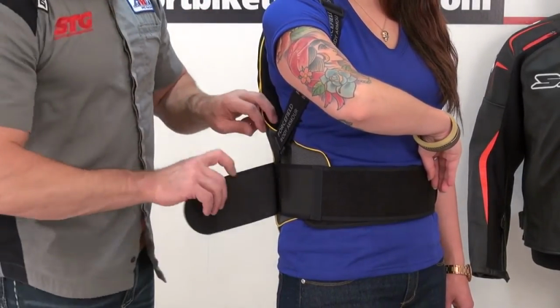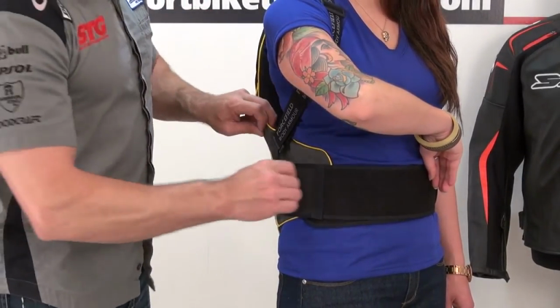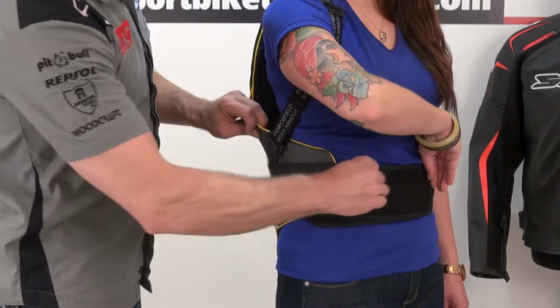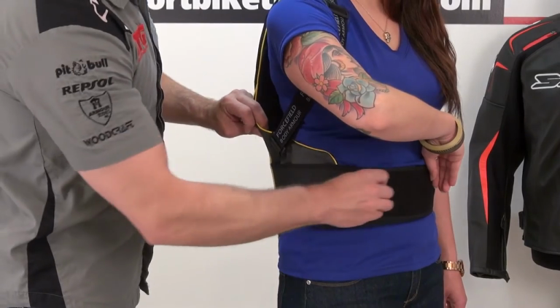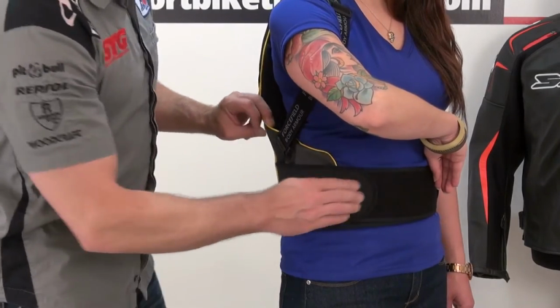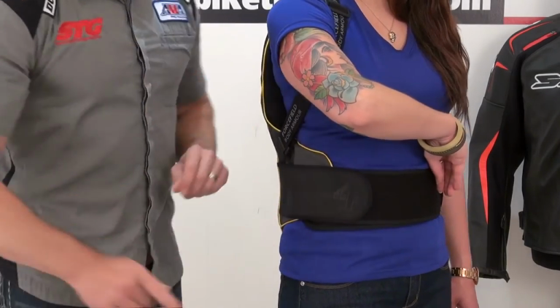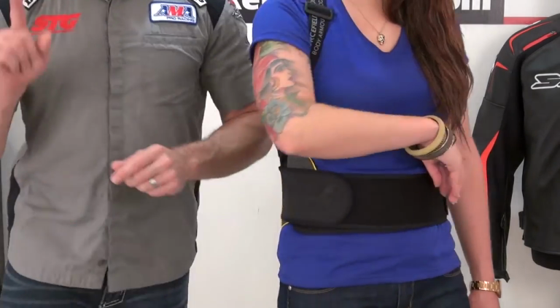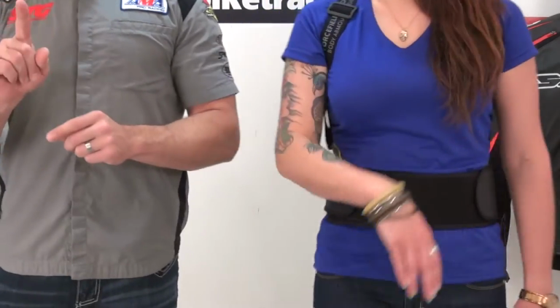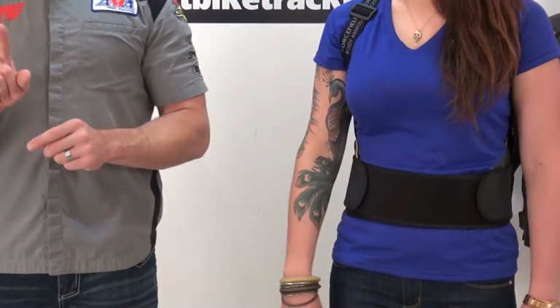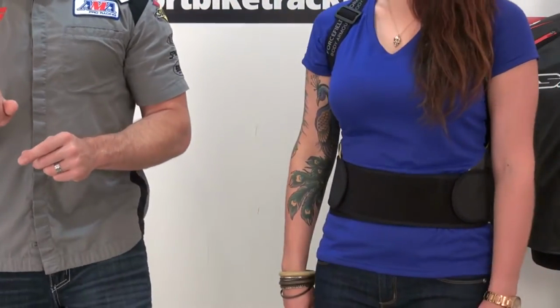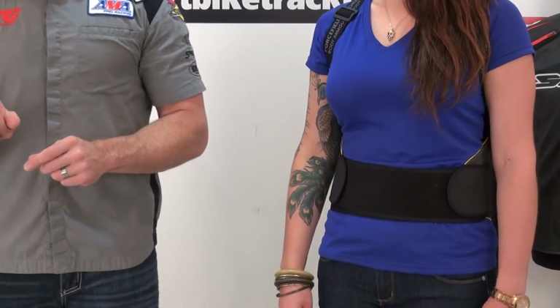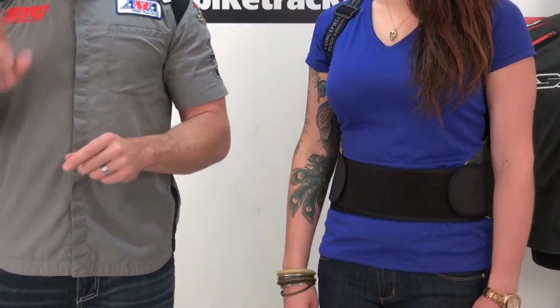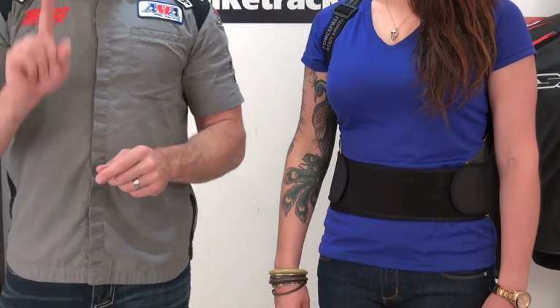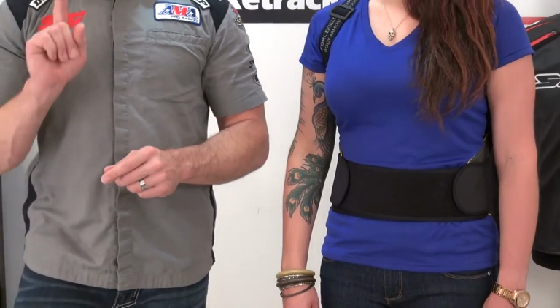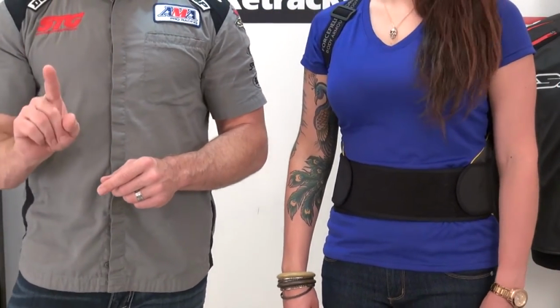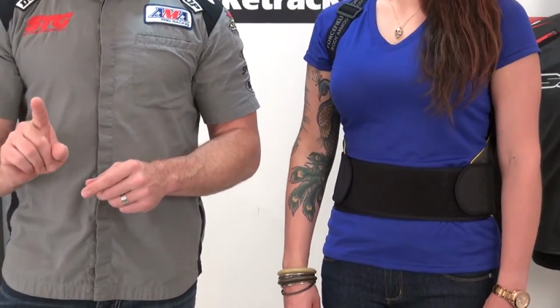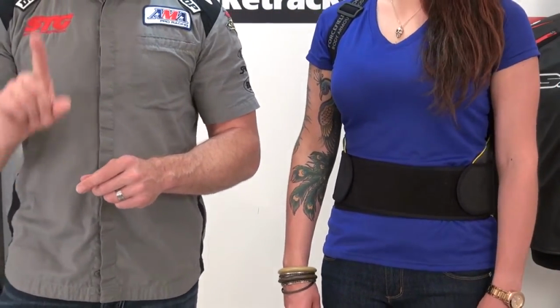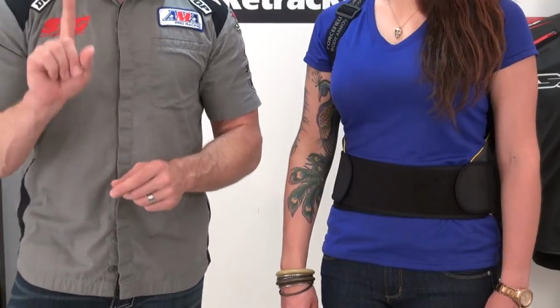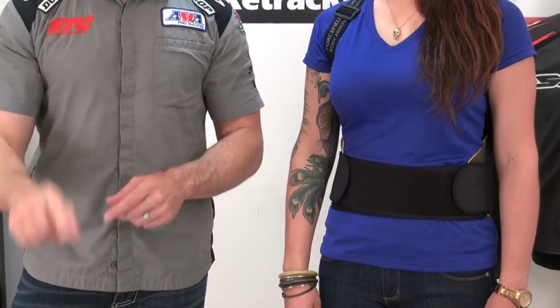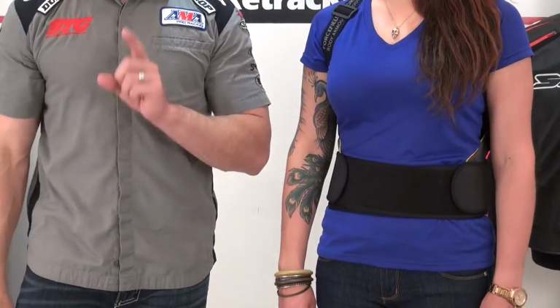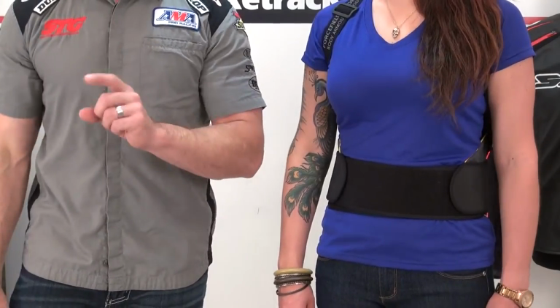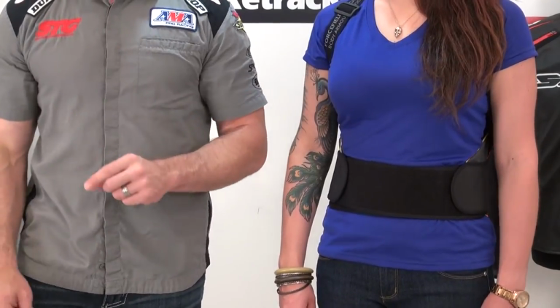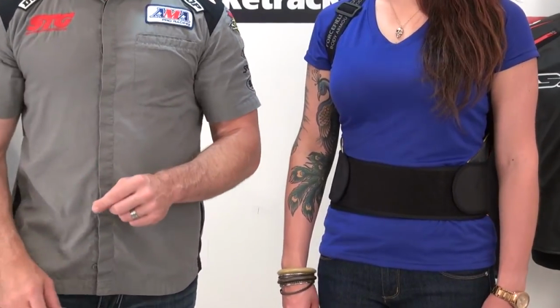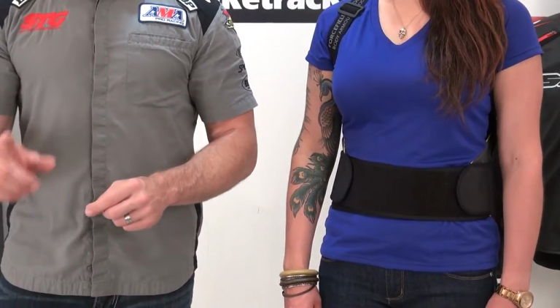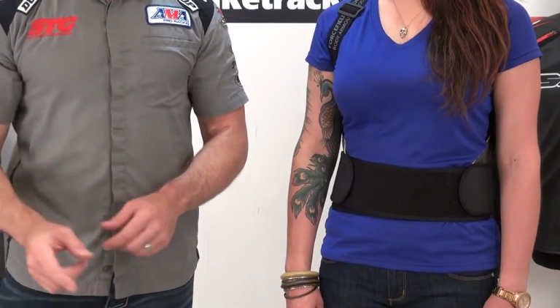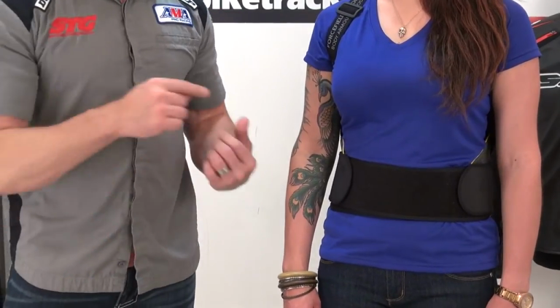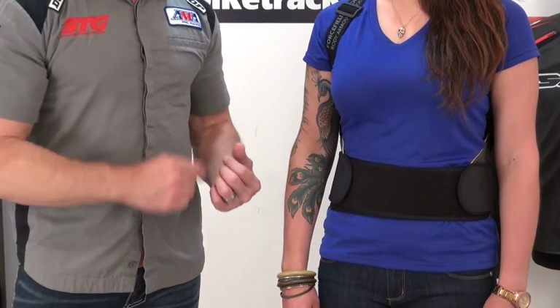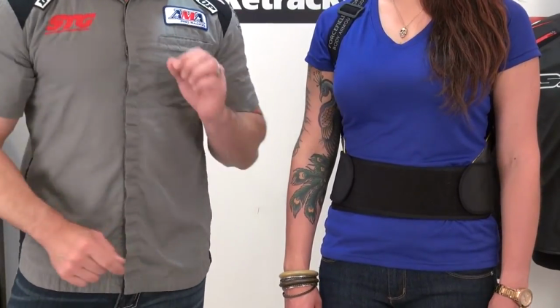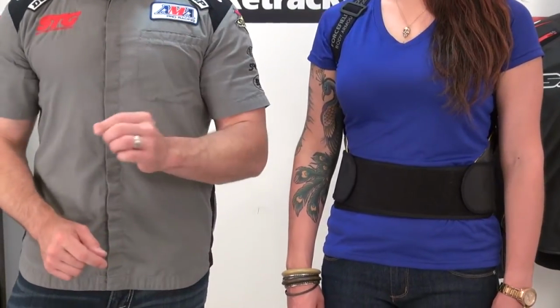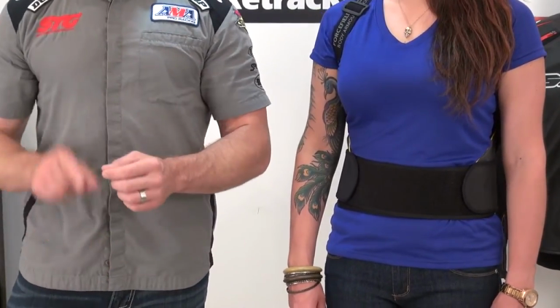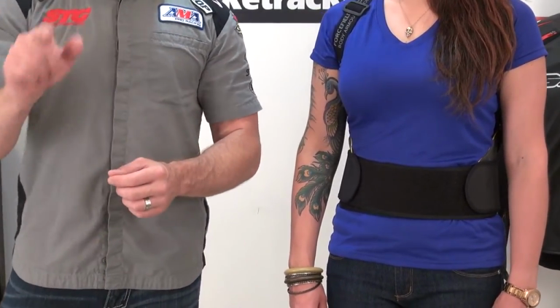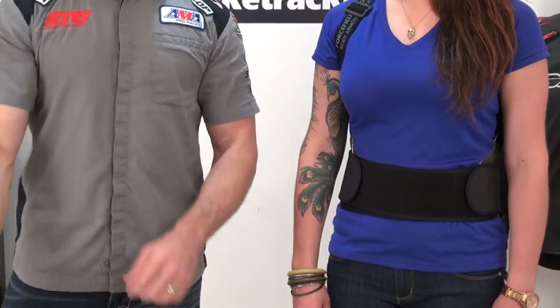Stay tuned. We're going to show you how to take a measurement to choose the right size back protector the first time, which is critical. And we'll also remove the cover from the Sub-4 and give you a closer look.